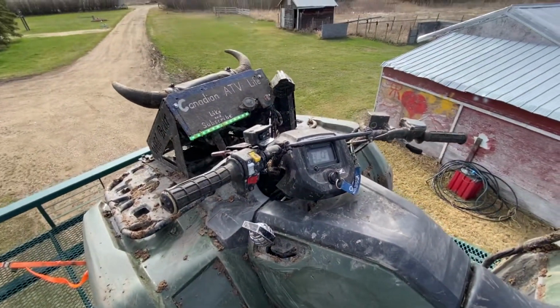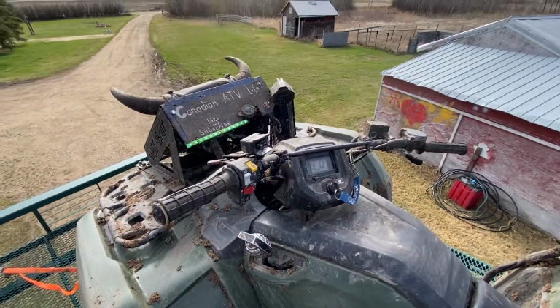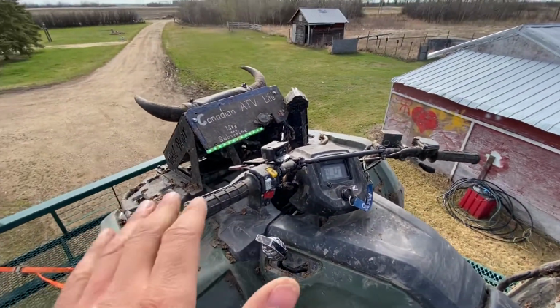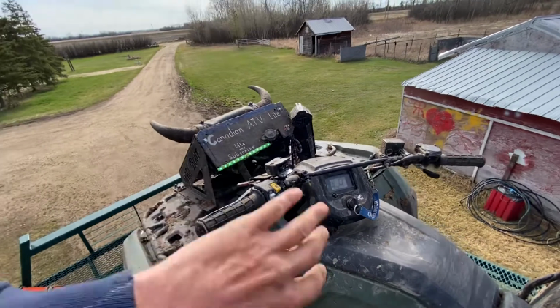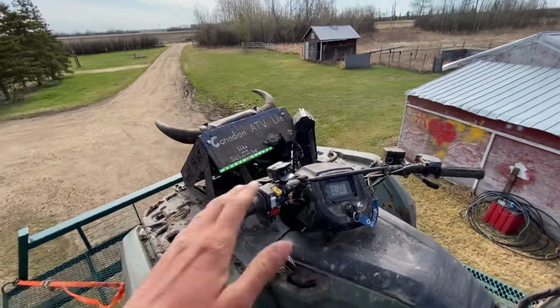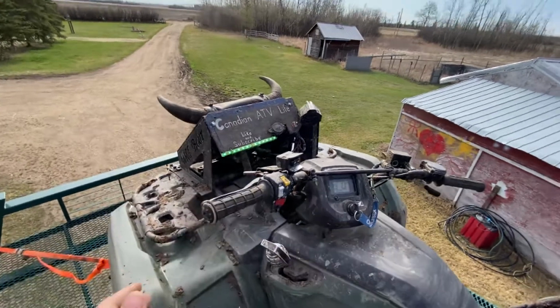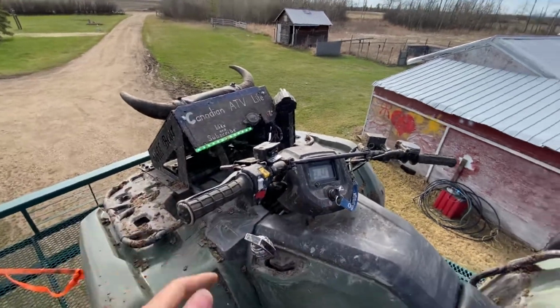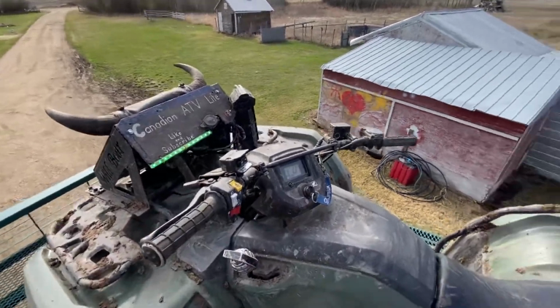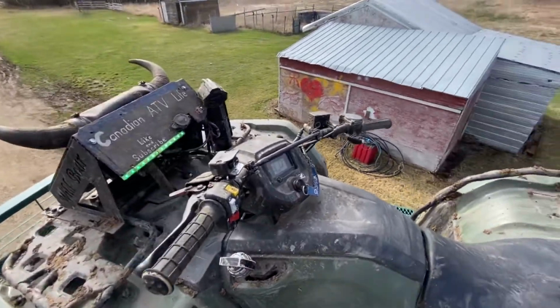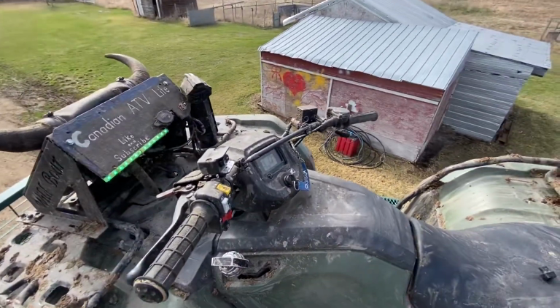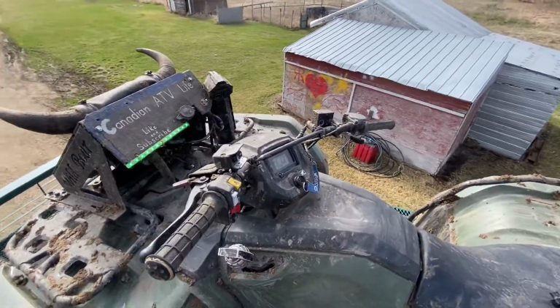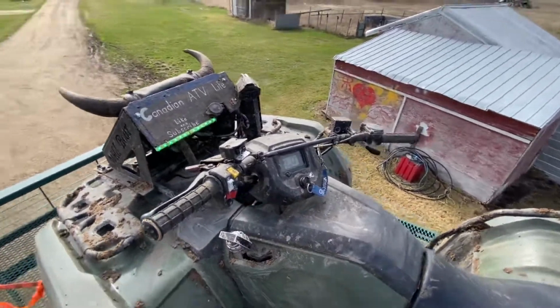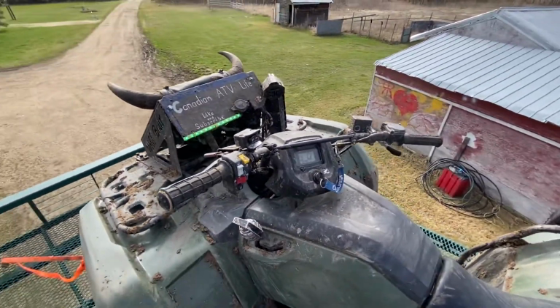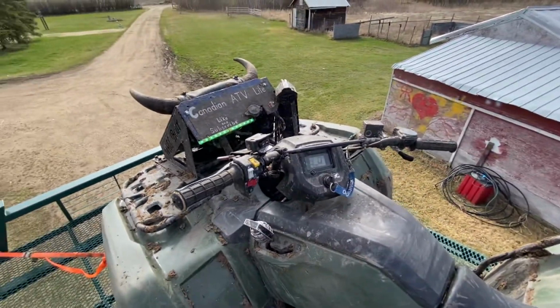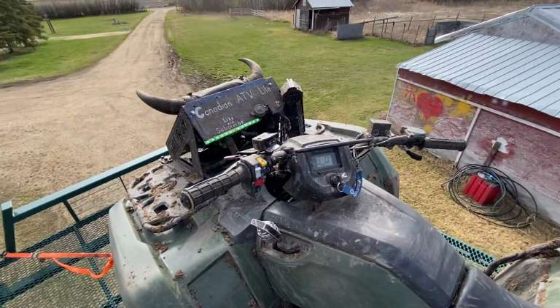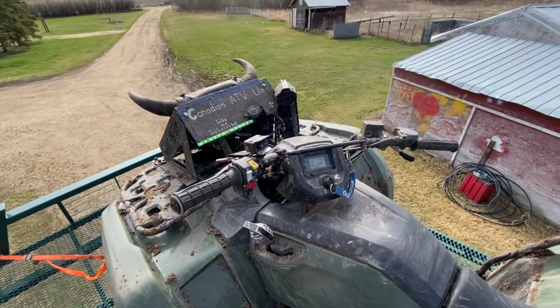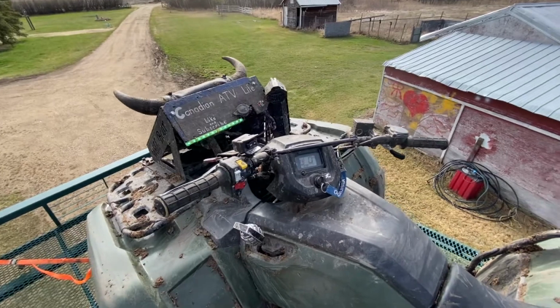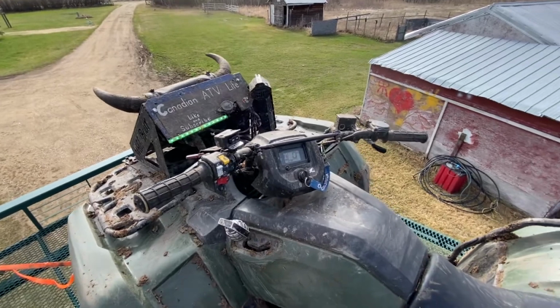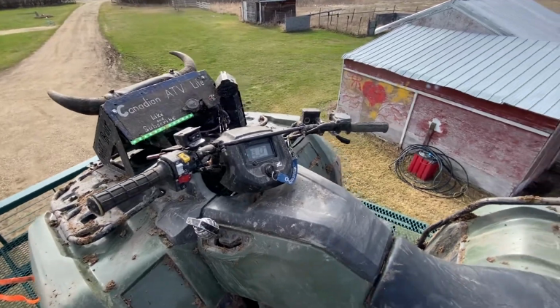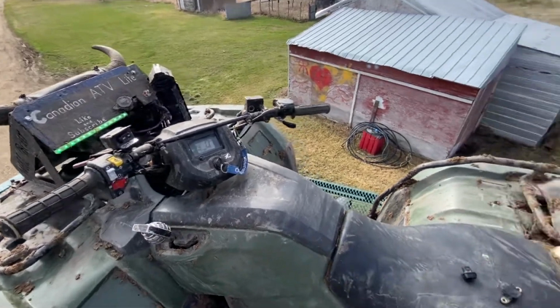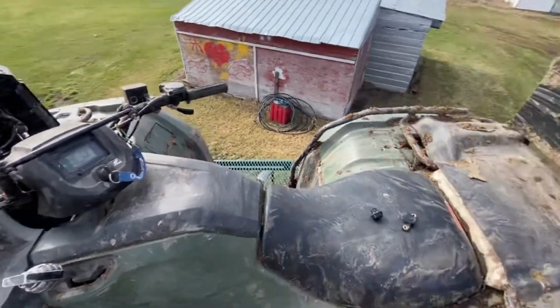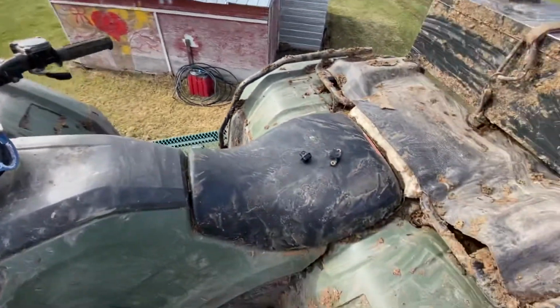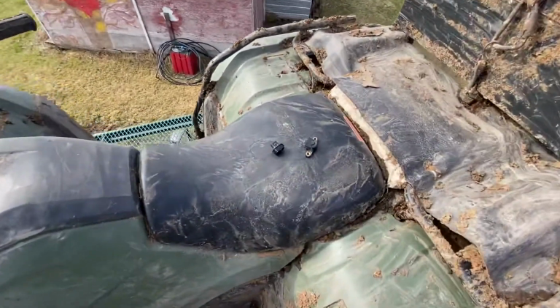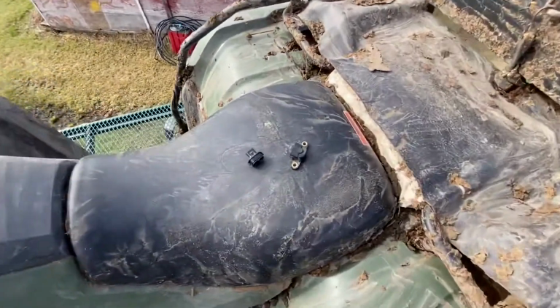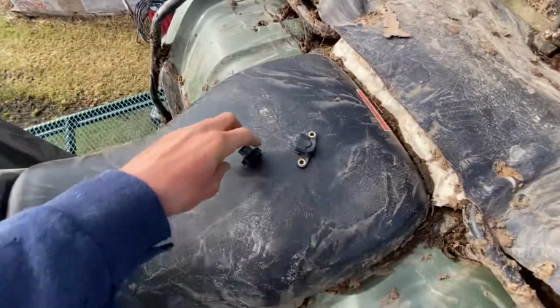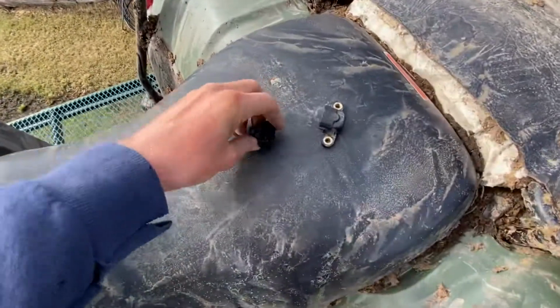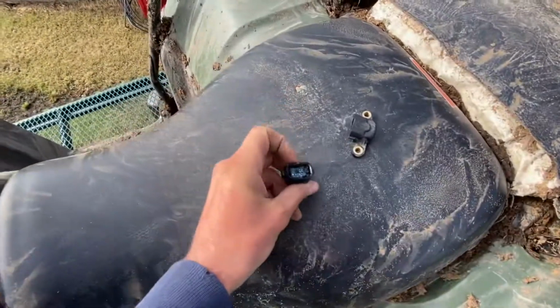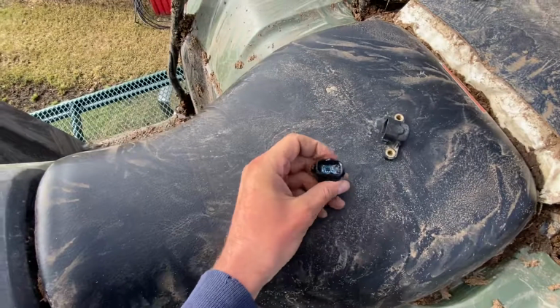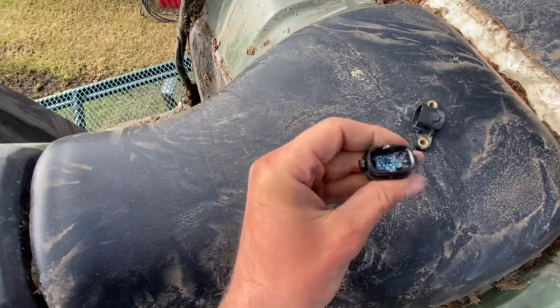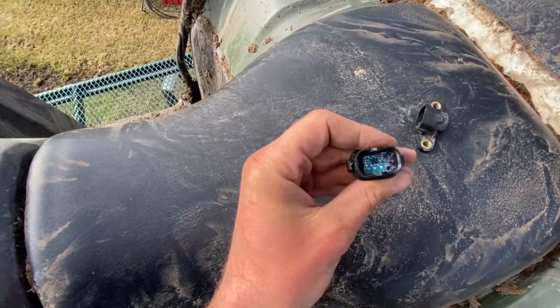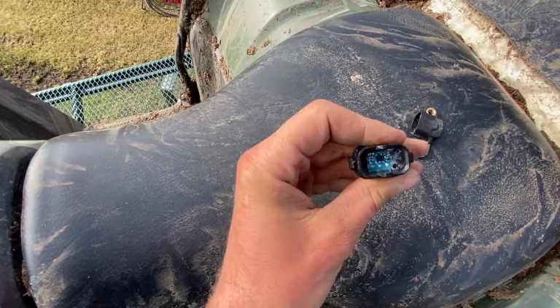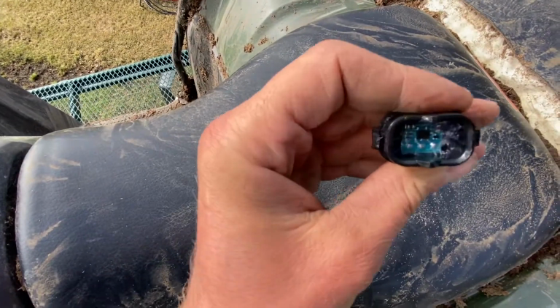What it is — it's a tip-over sensor. So if the quad tips side to side, it shuts it off. A reason I bypassed it: it's a pain if you're in the water and you tip it over — maybe you can save it, but it stalls.